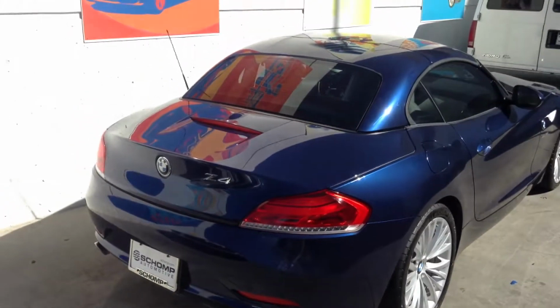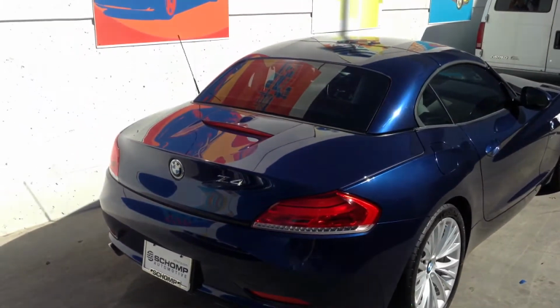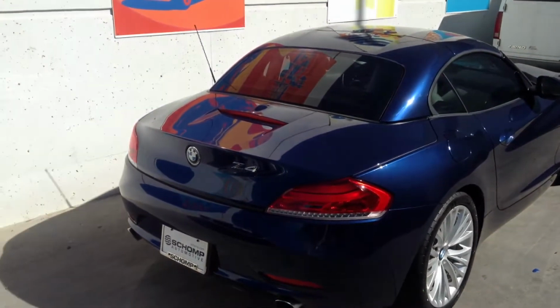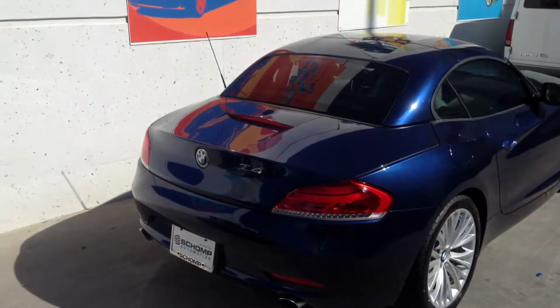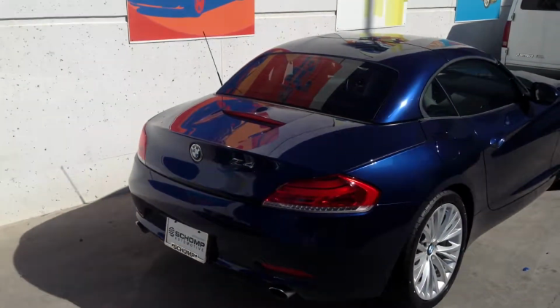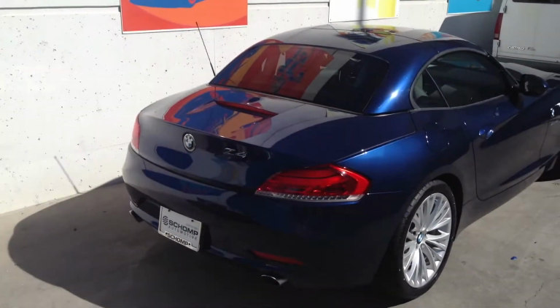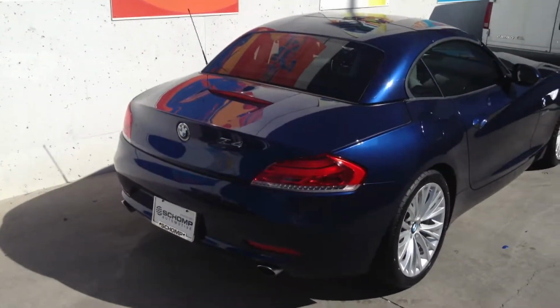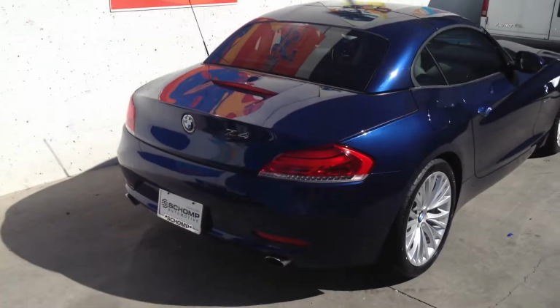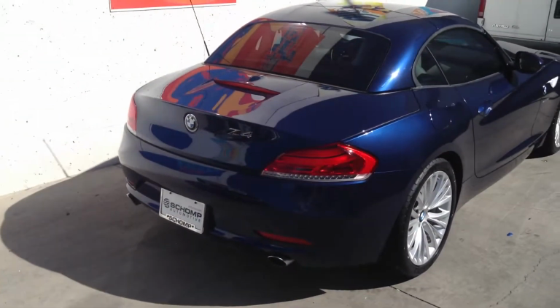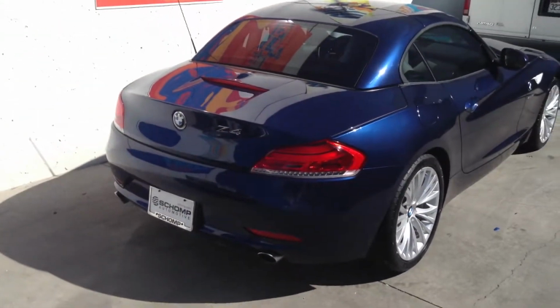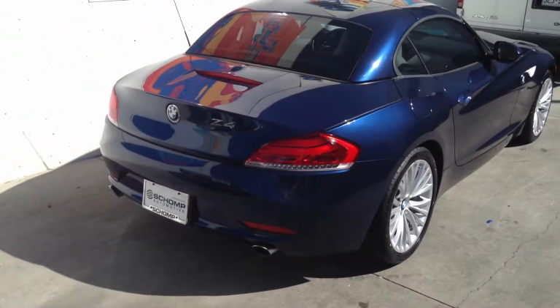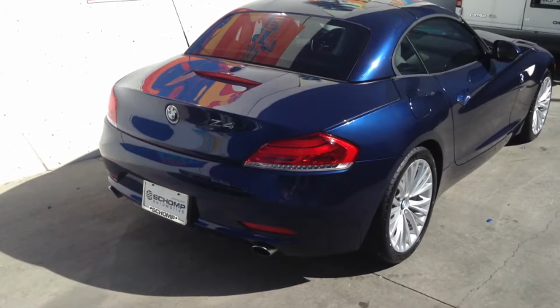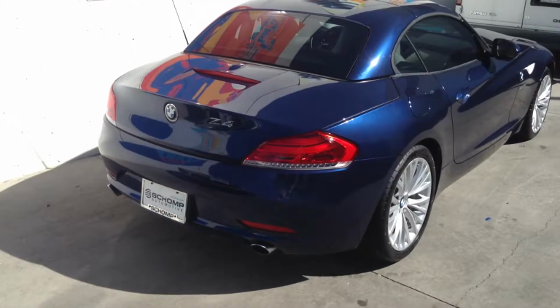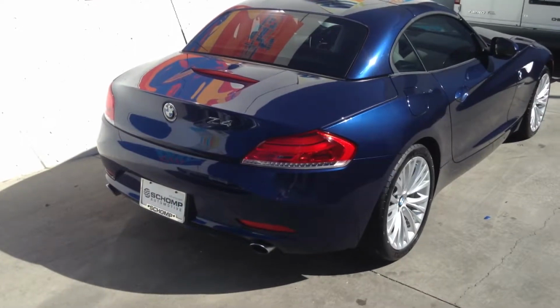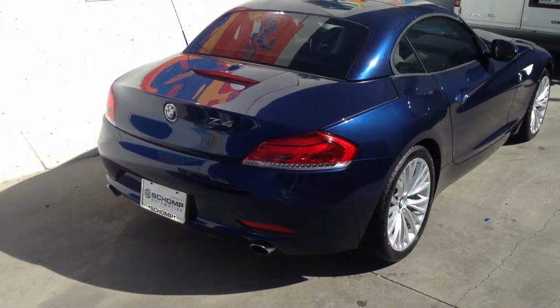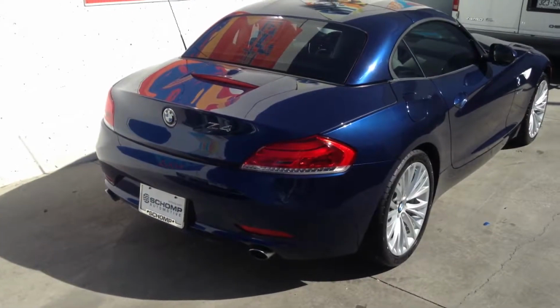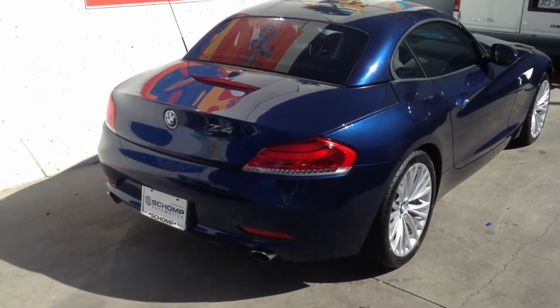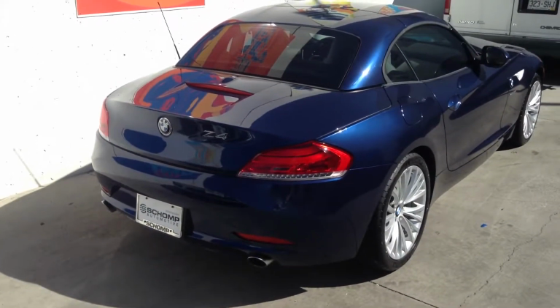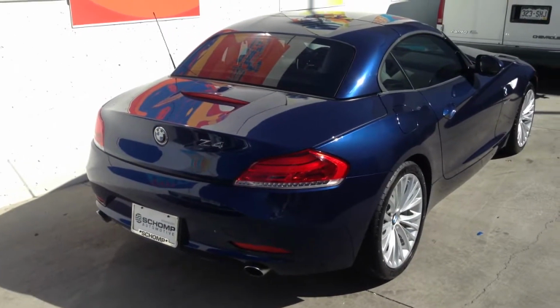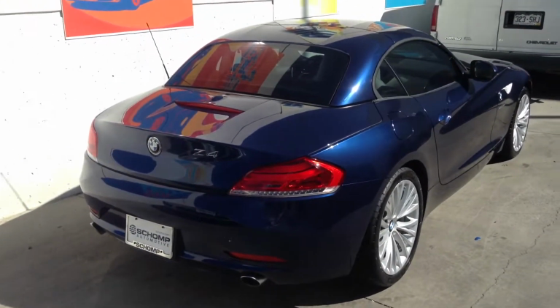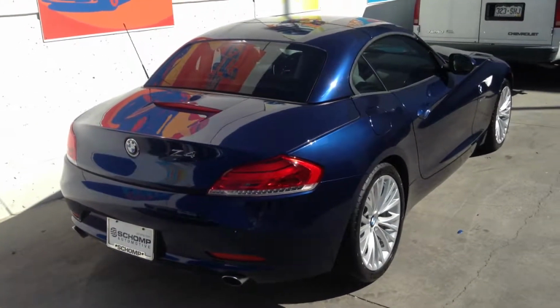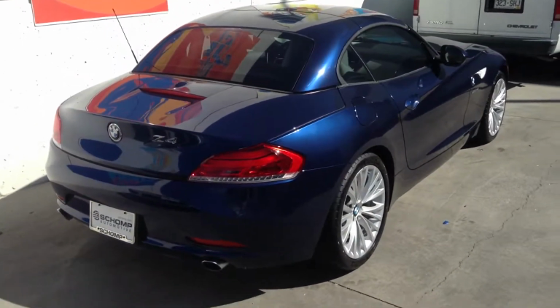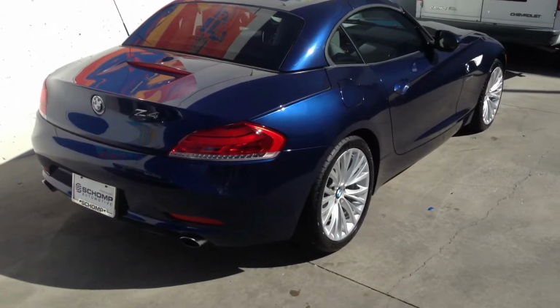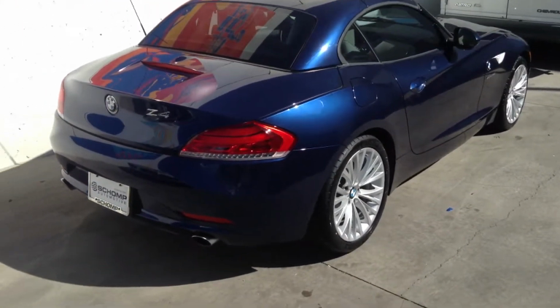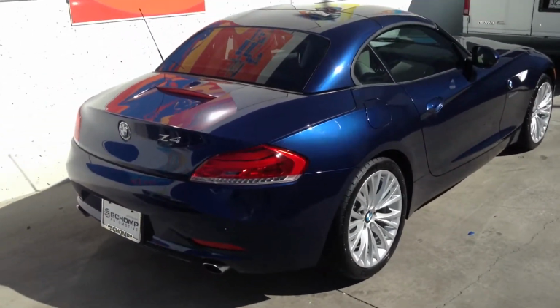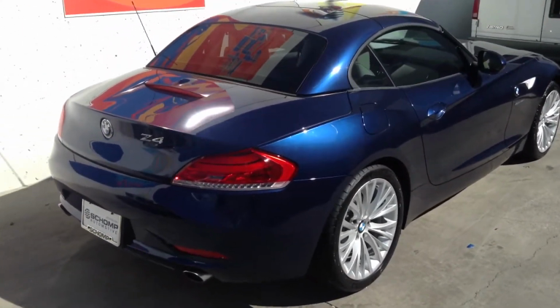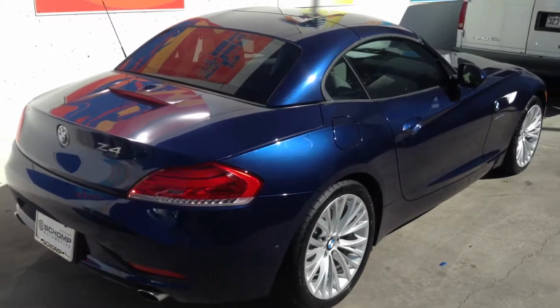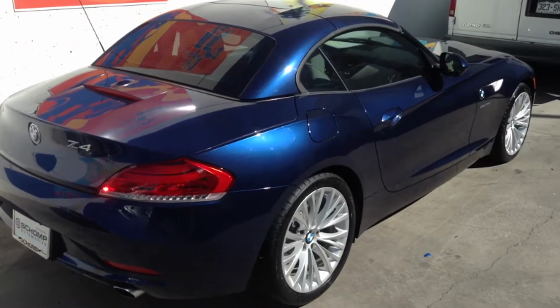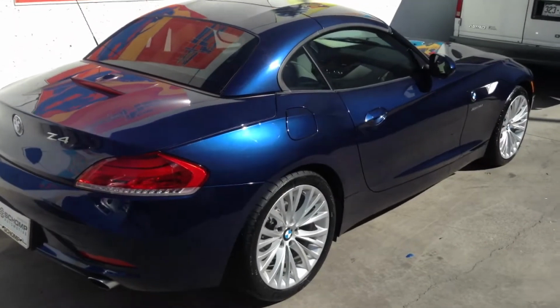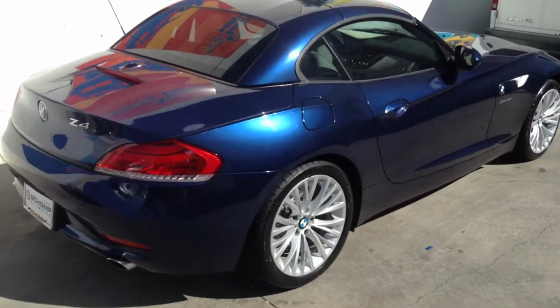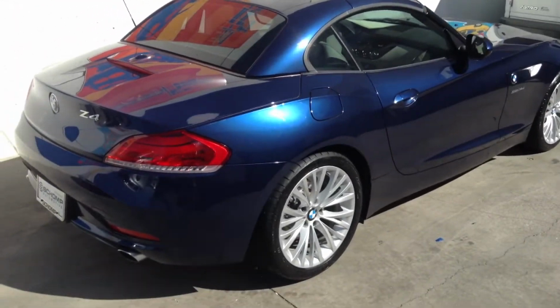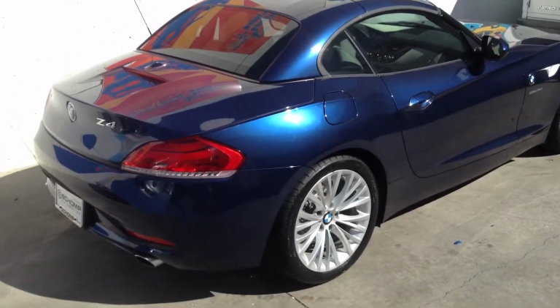Hi, it's Pat Harmon at Chomp BMW. Here's a look at that 2010 BMW Z4 that you inquired about. It is the 35i, so the six-cylinder turbo engine.